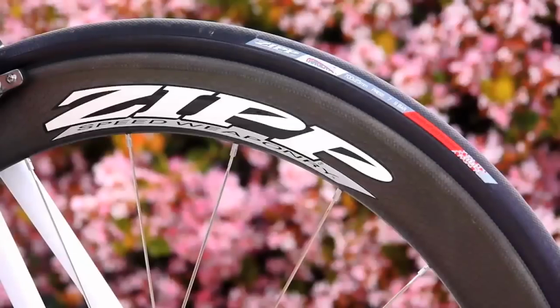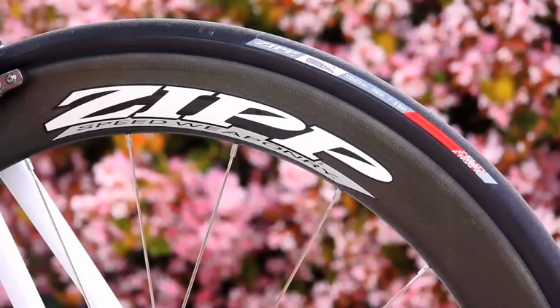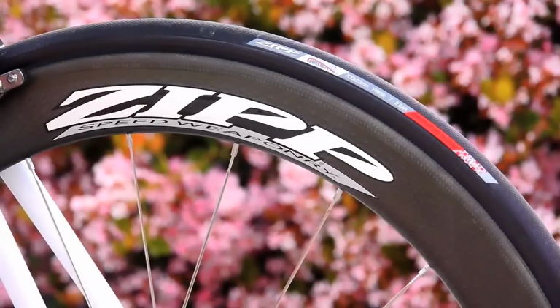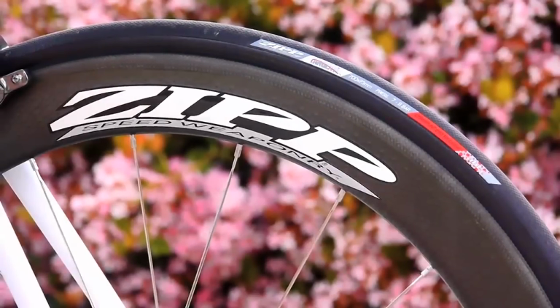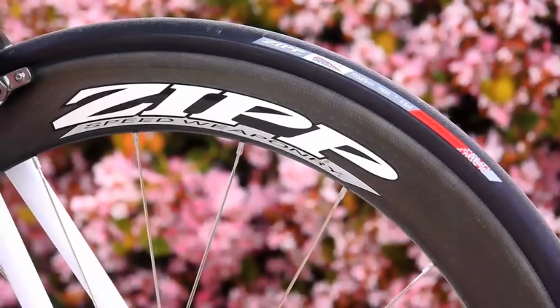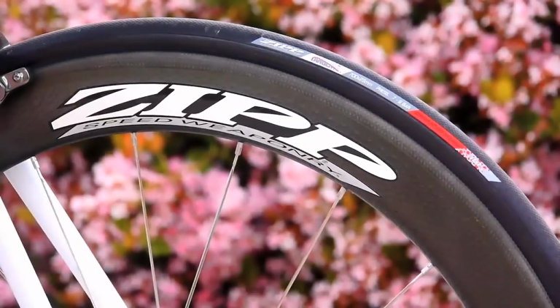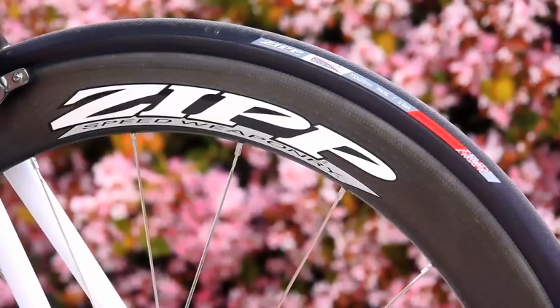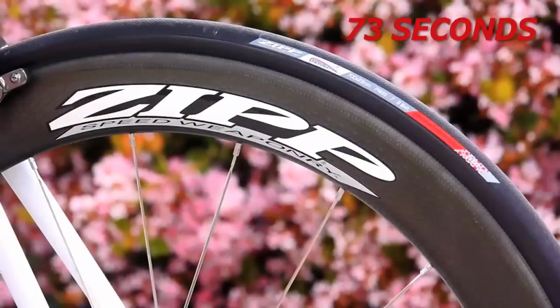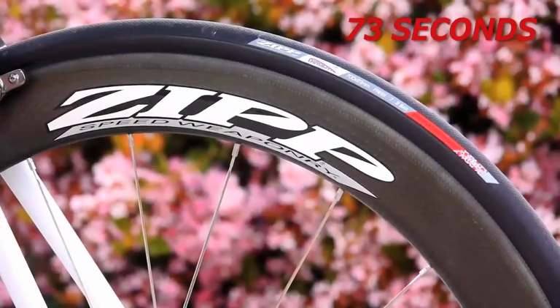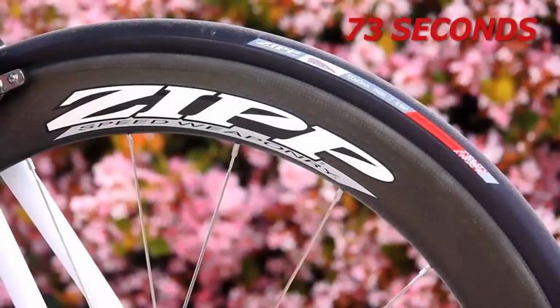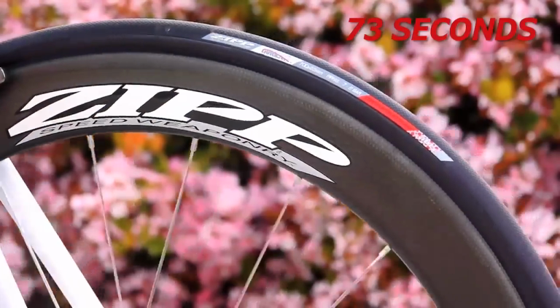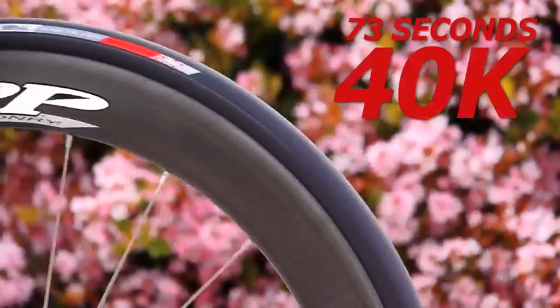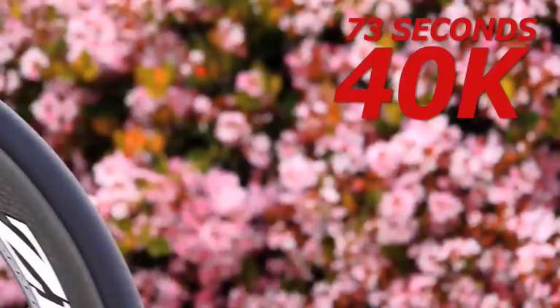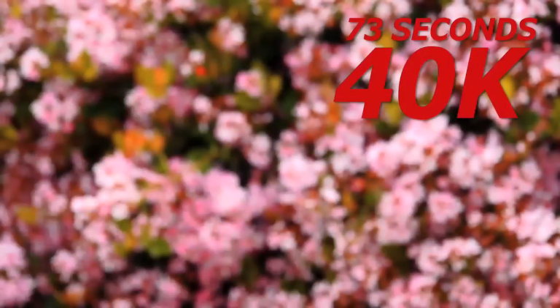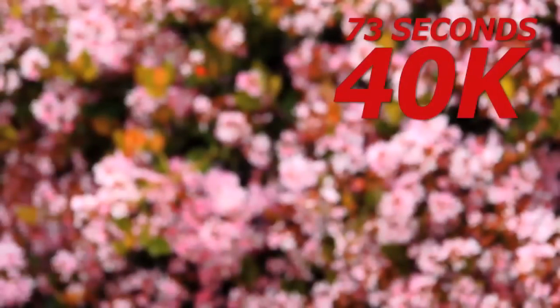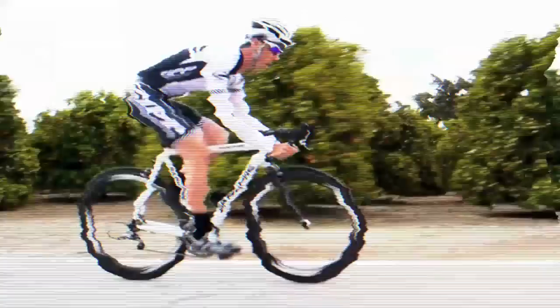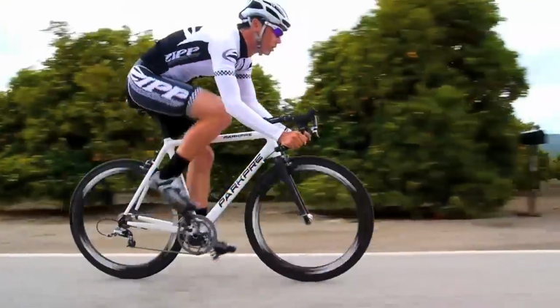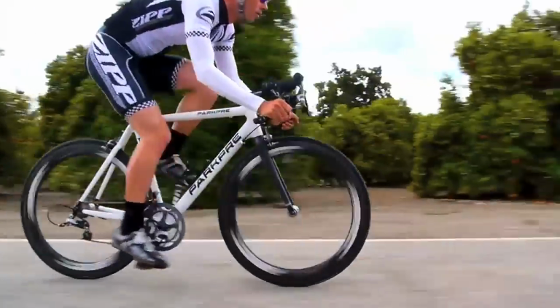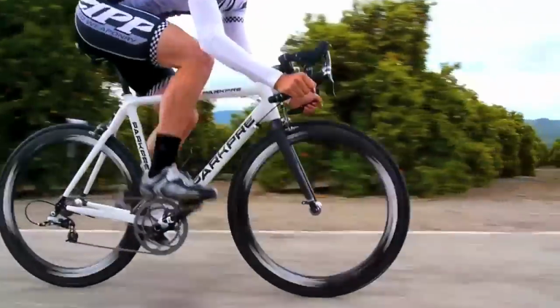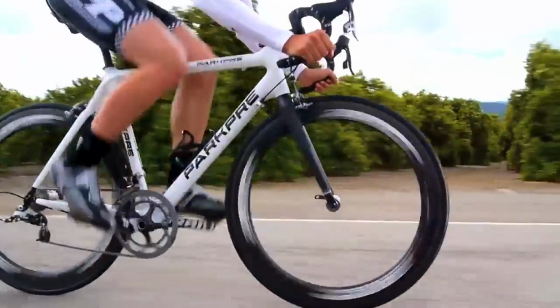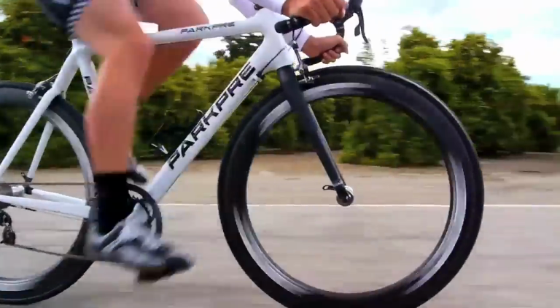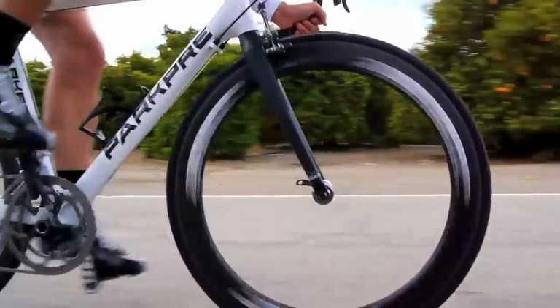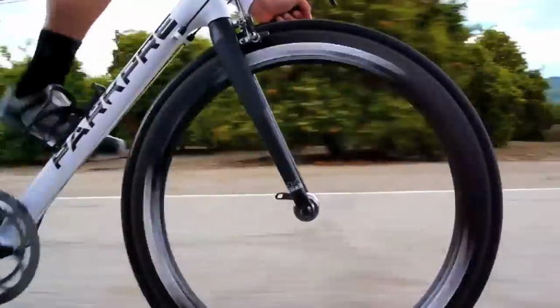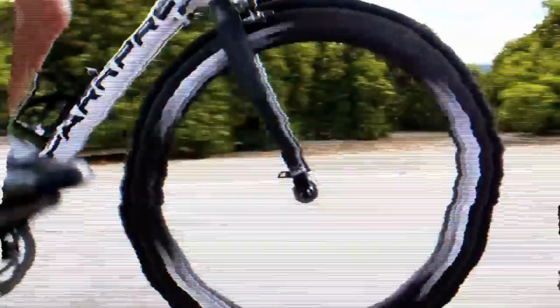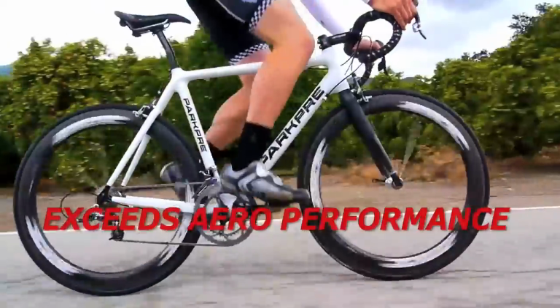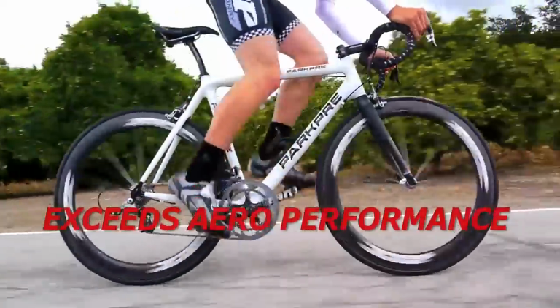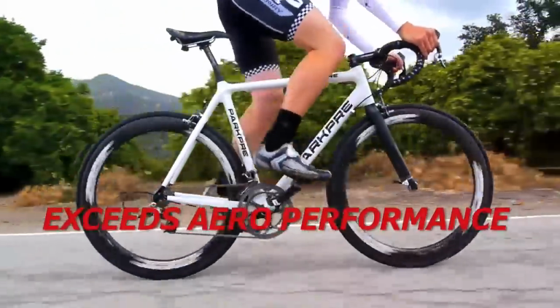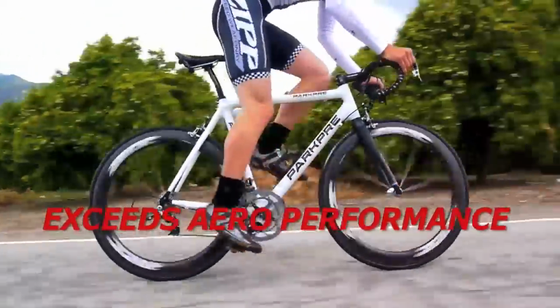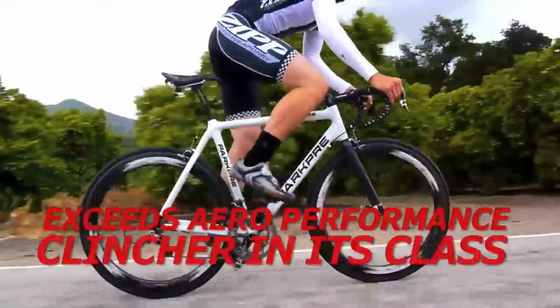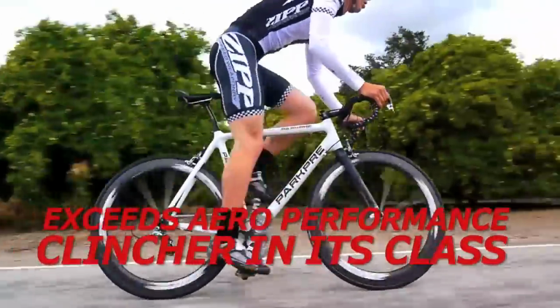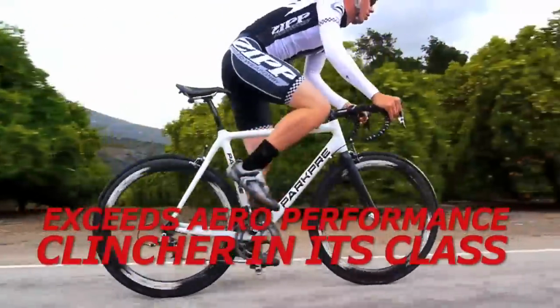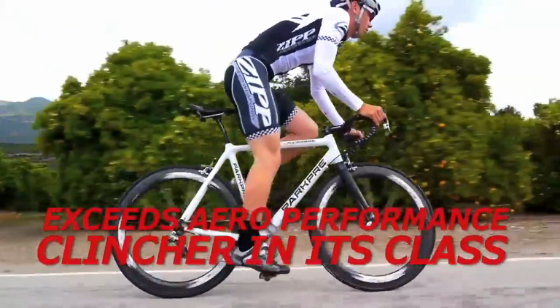The 404 Carbon Clincher saves 73 seconds over 40 kilometers versus the leading aluminum wheel. It far exceeds the aero performance of any other clincher in its class.